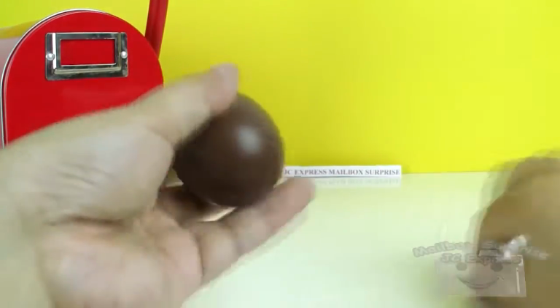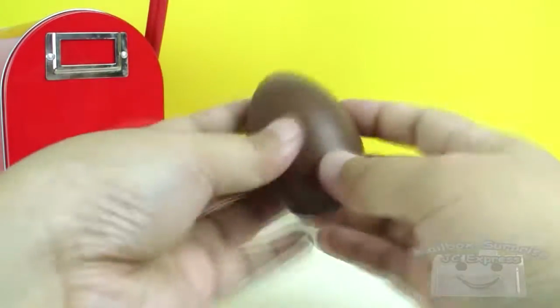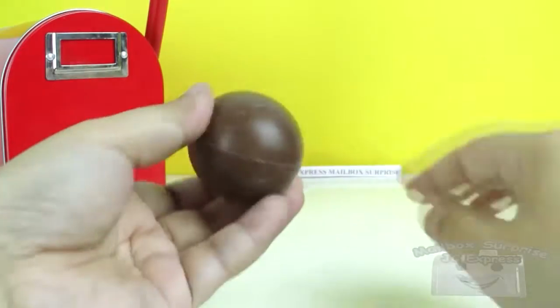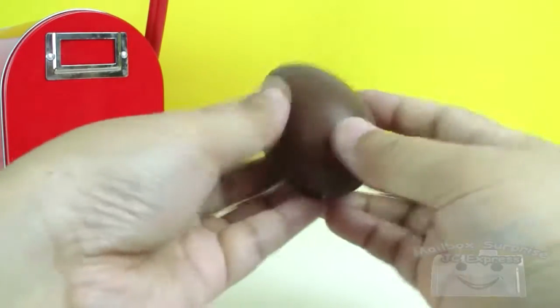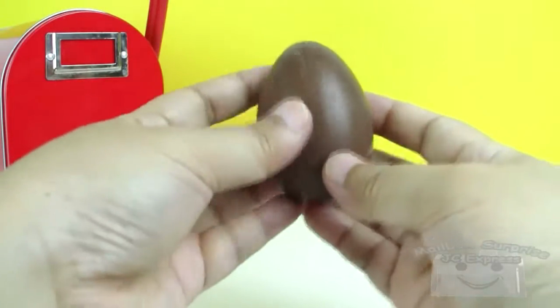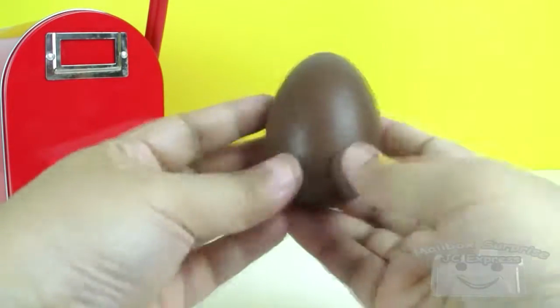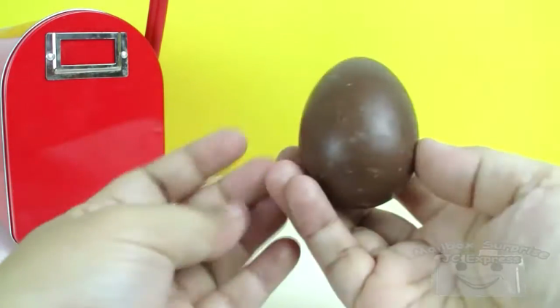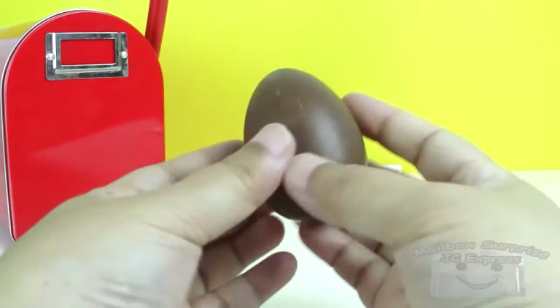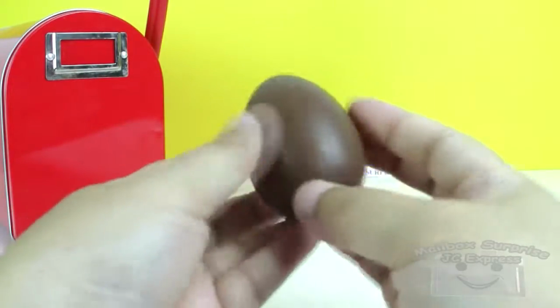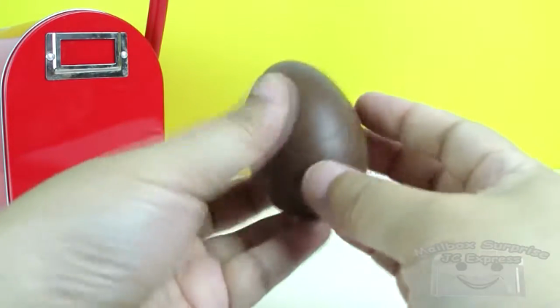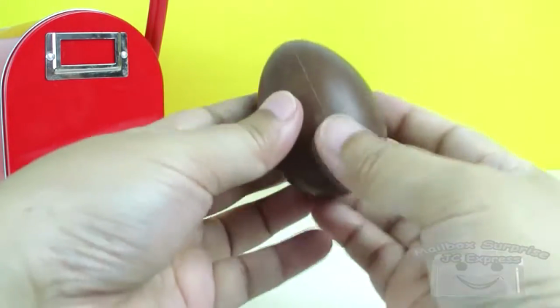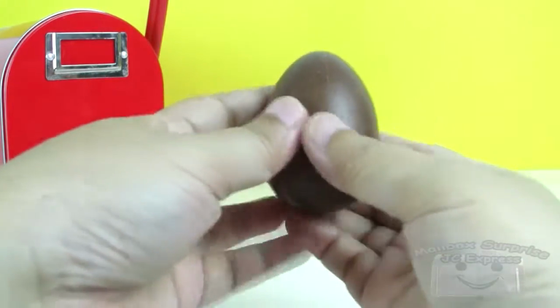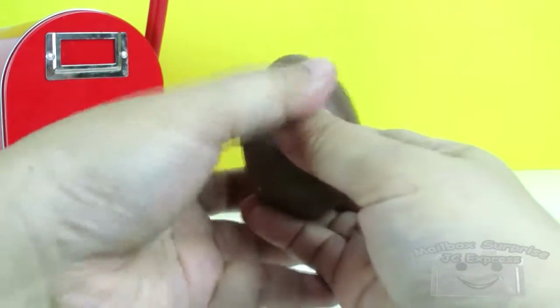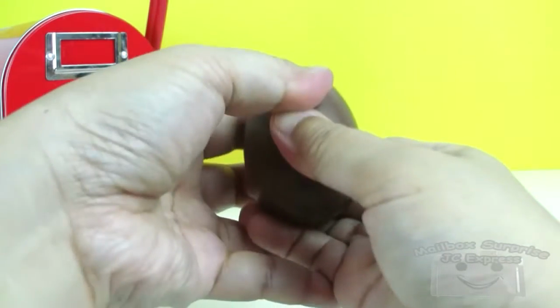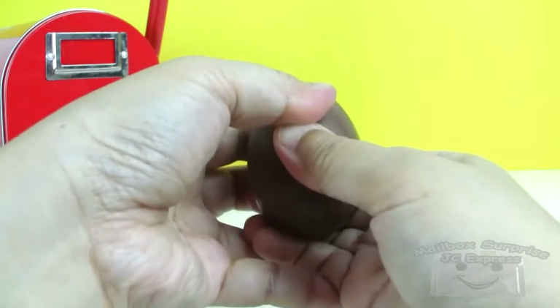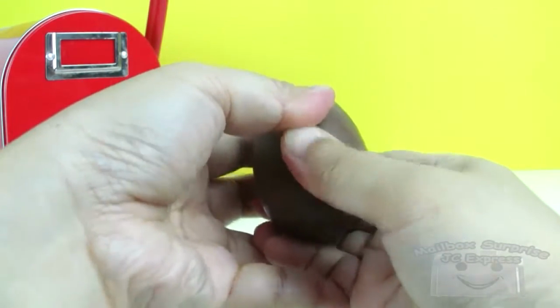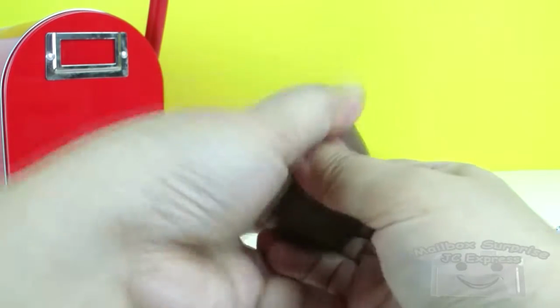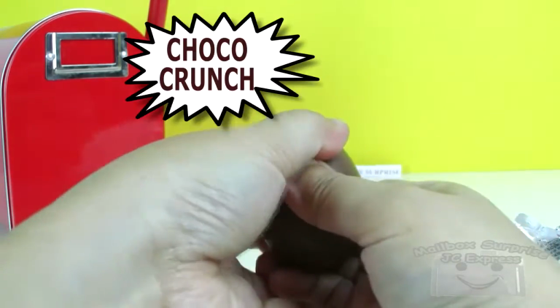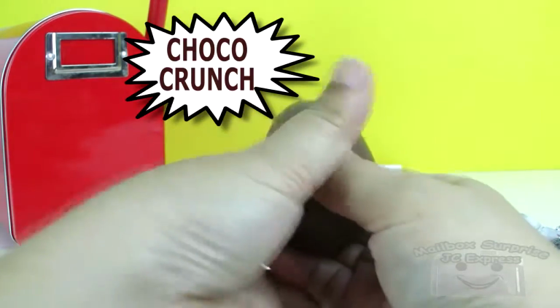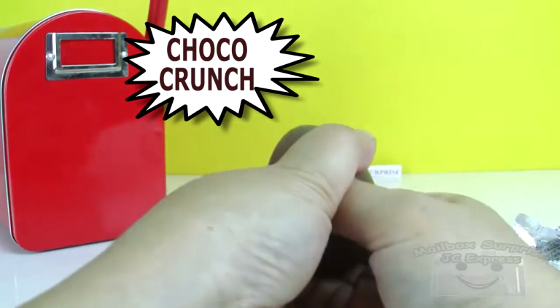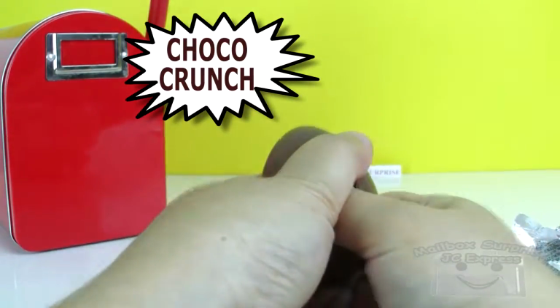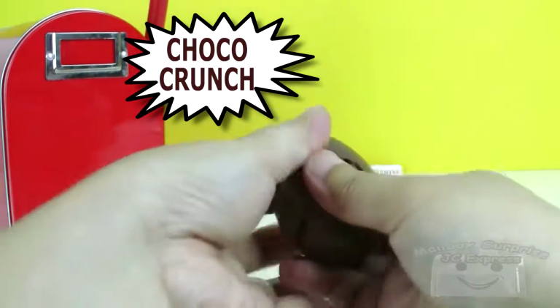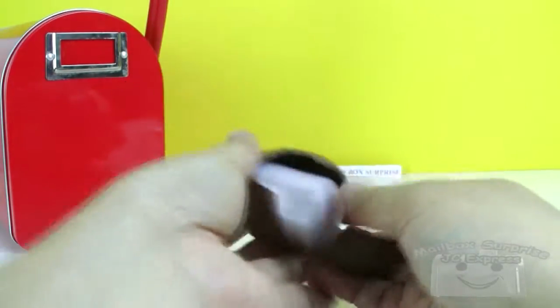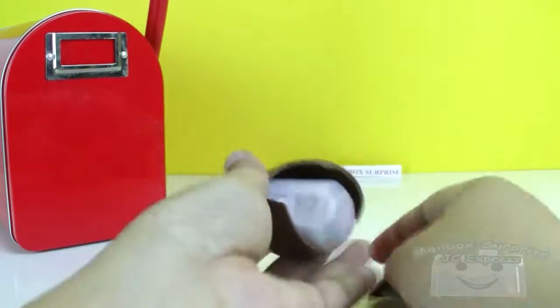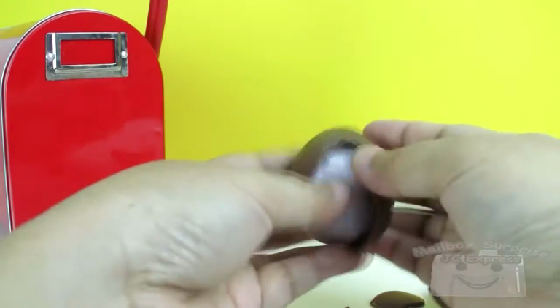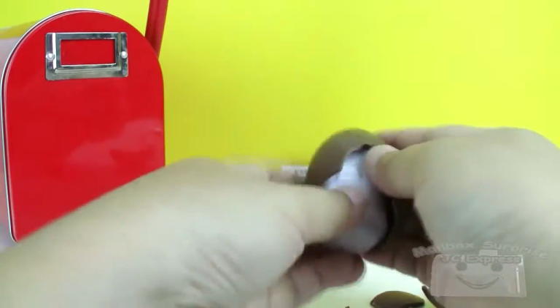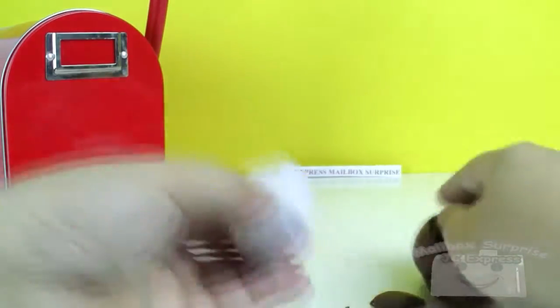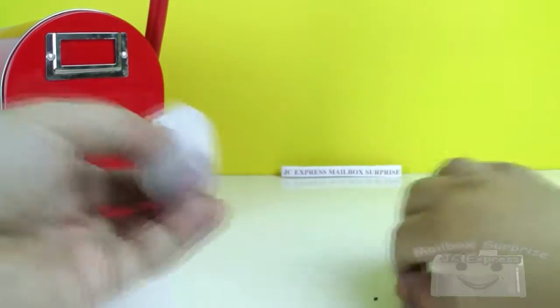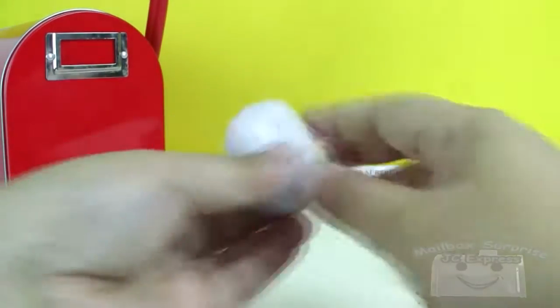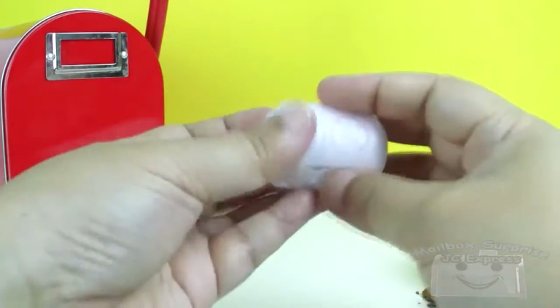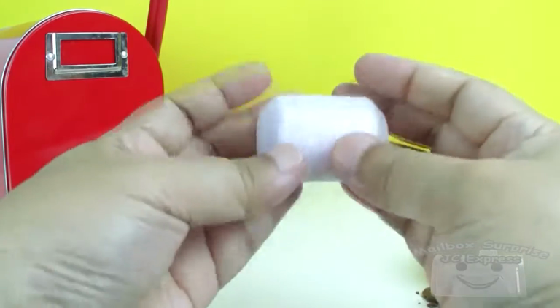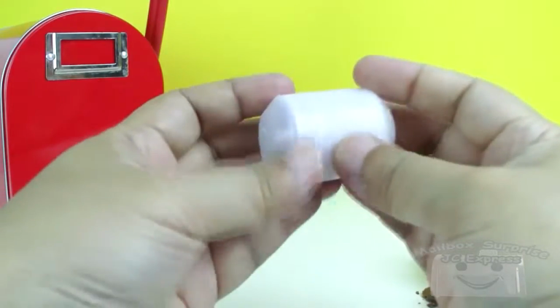There's the chocolate egg! Choco Crunch! And a white capsule with a toy!